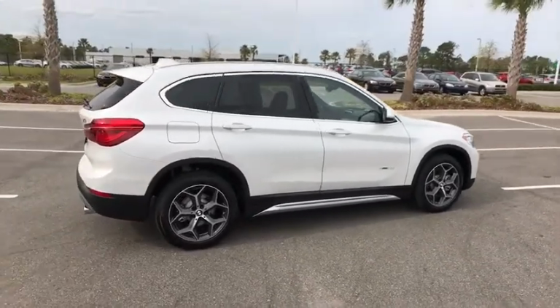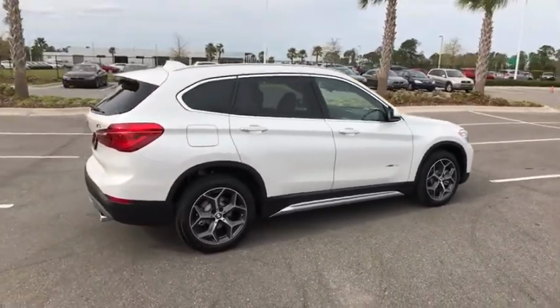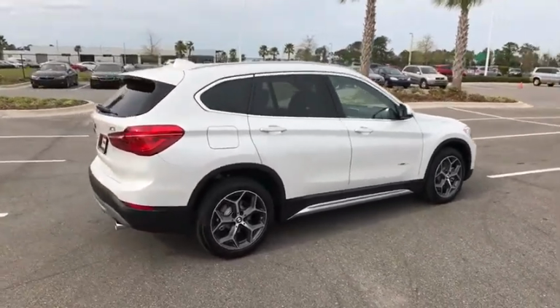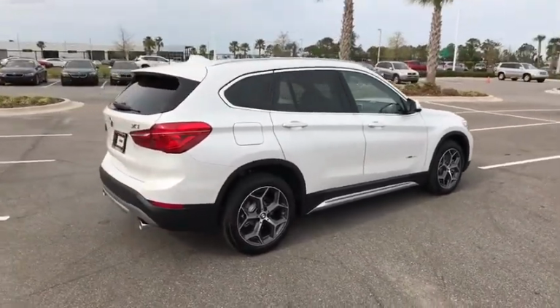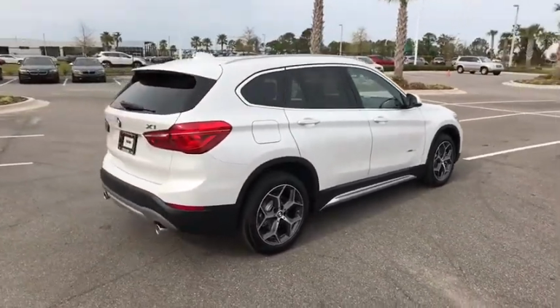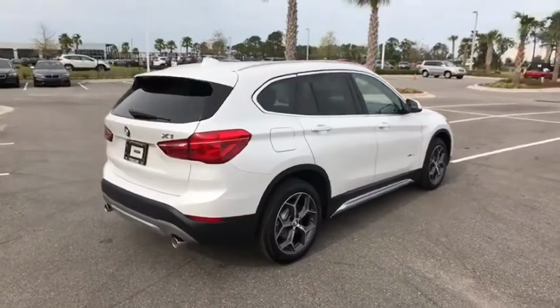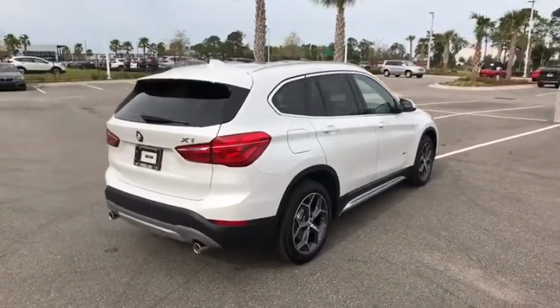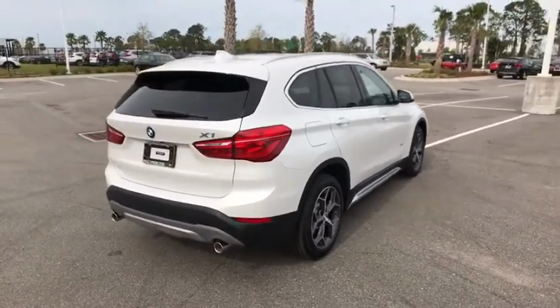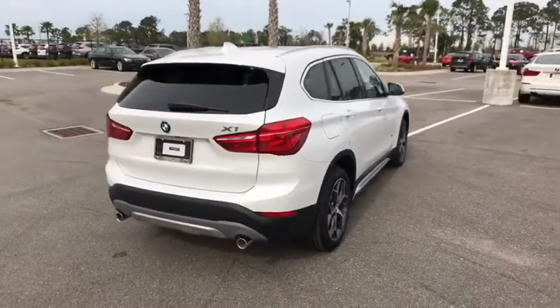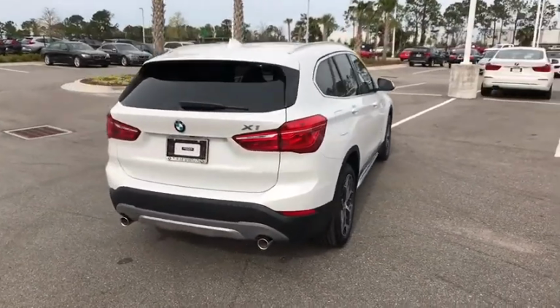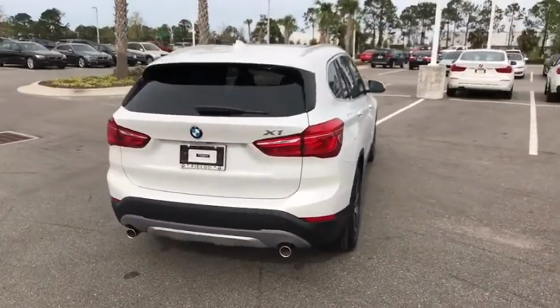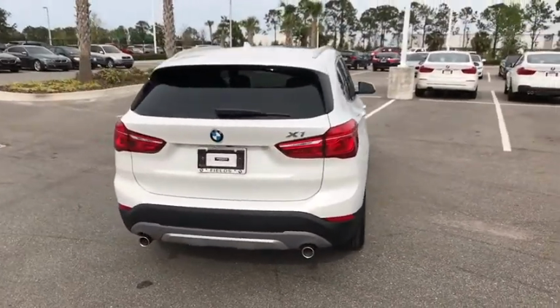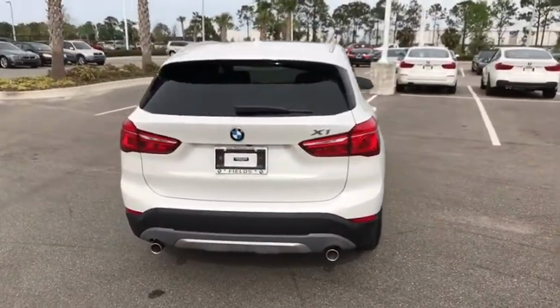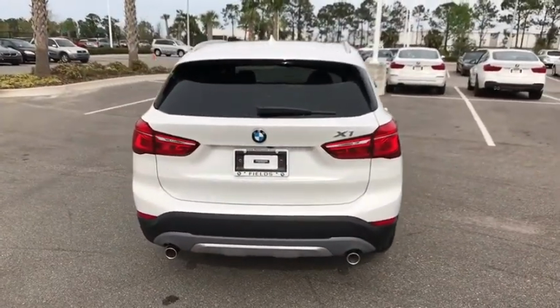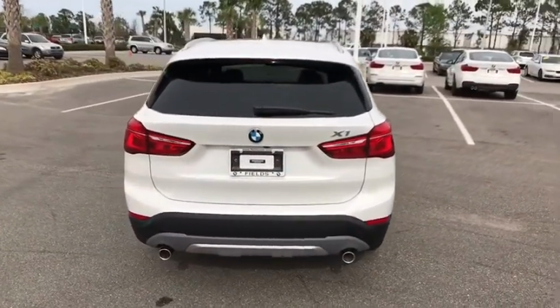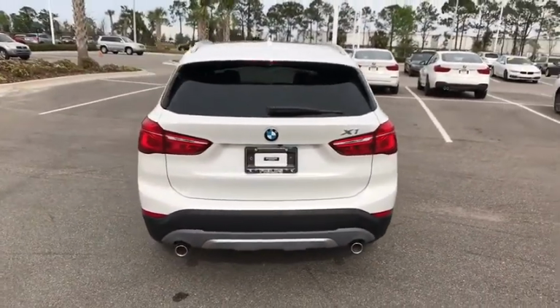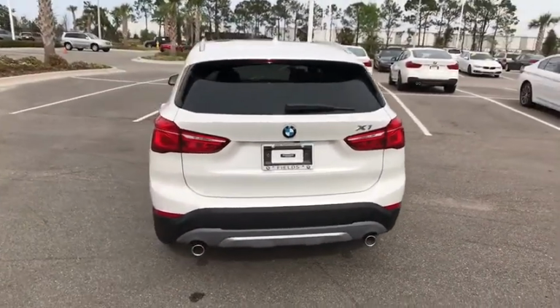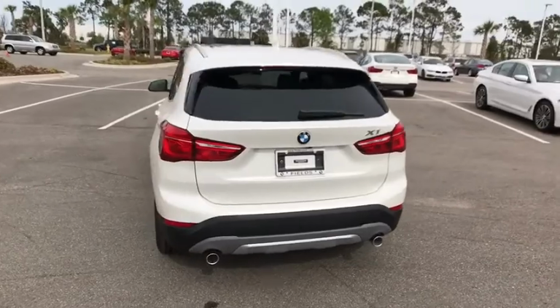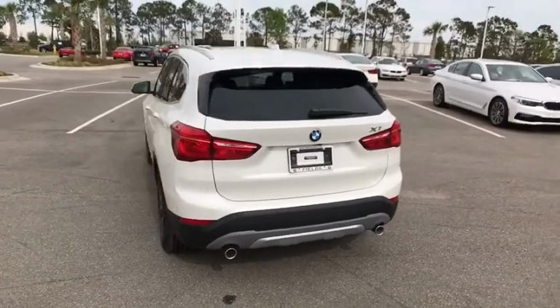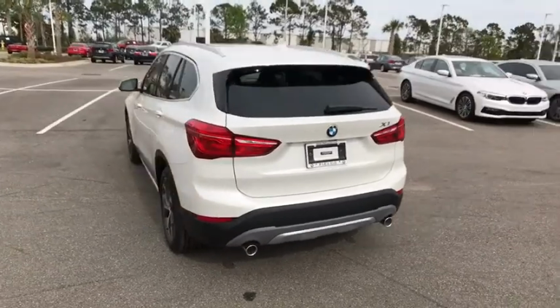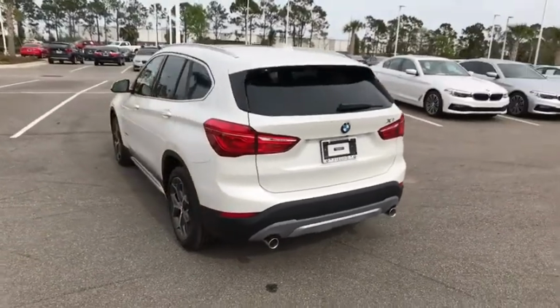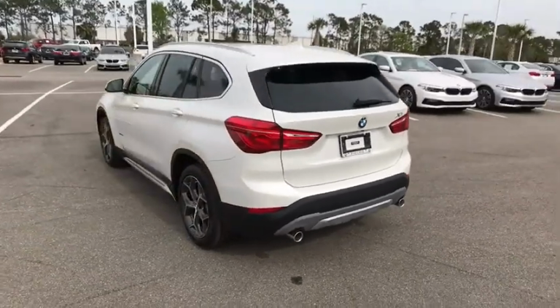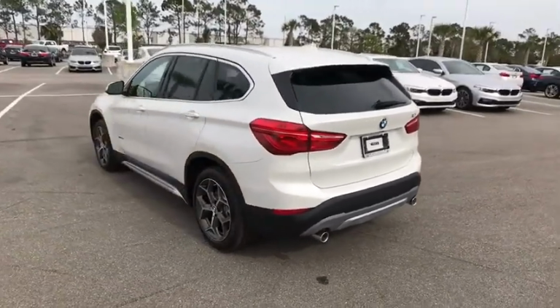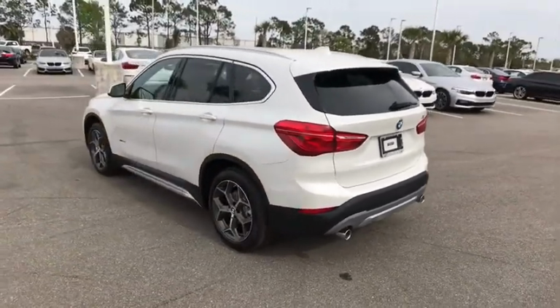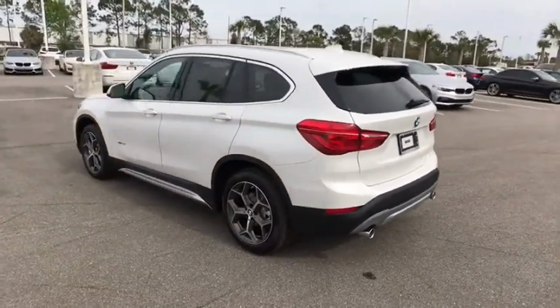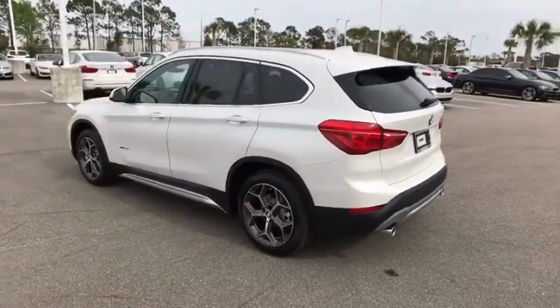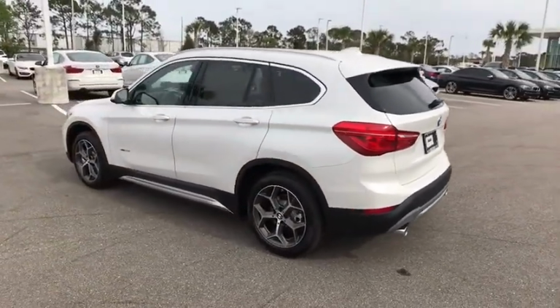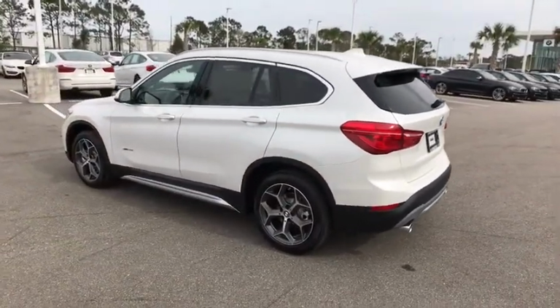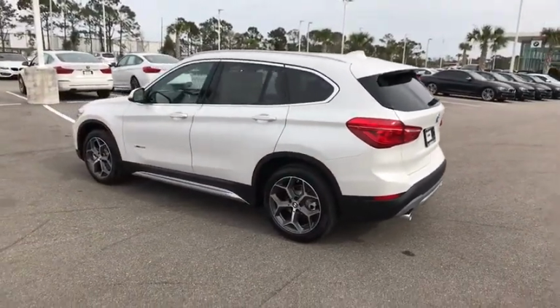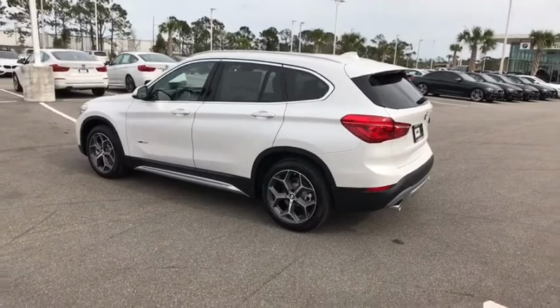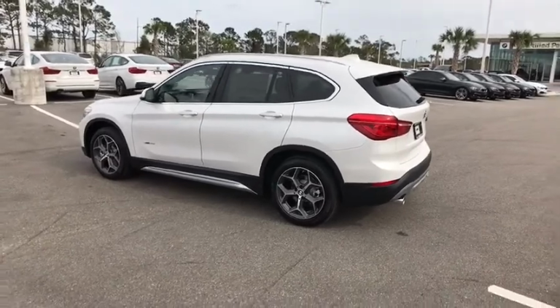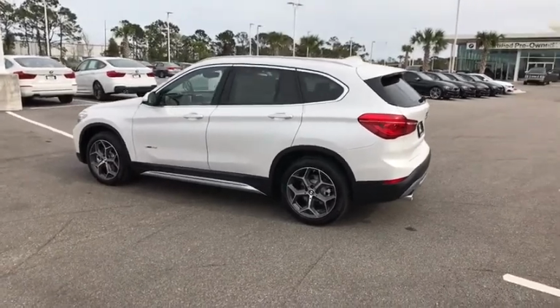Slightly smaller than the X3, the X1 gives you all the refinements, power, and style of other BMWs in a slightly smaller, sporty, and easy-to-navigate option. Here are some of this vehicle's great options.